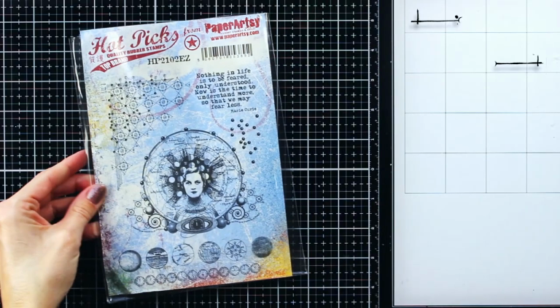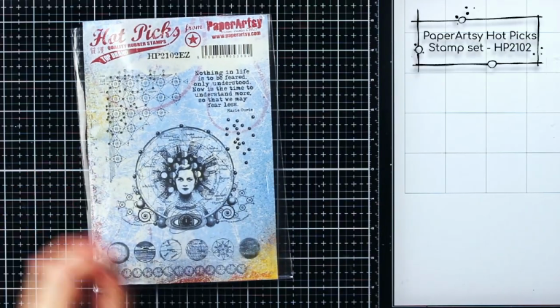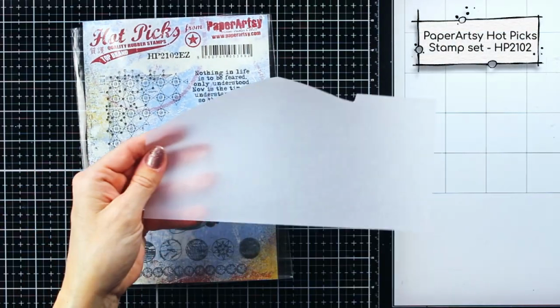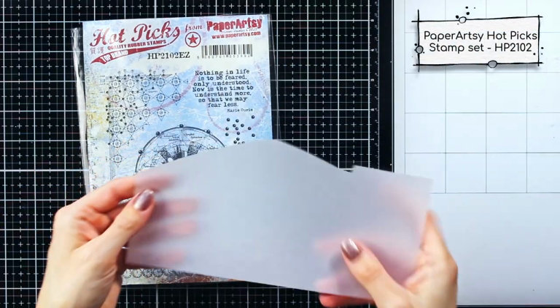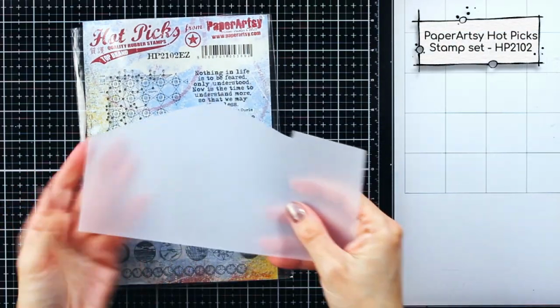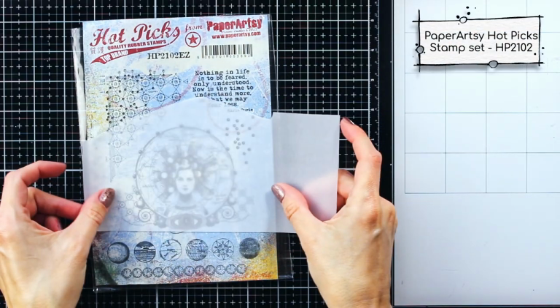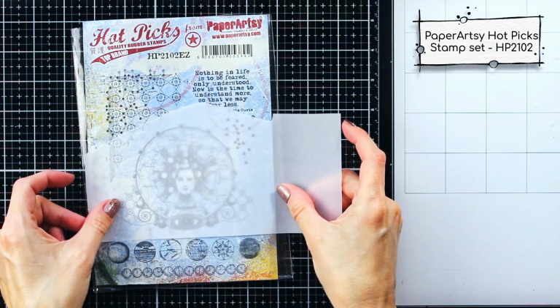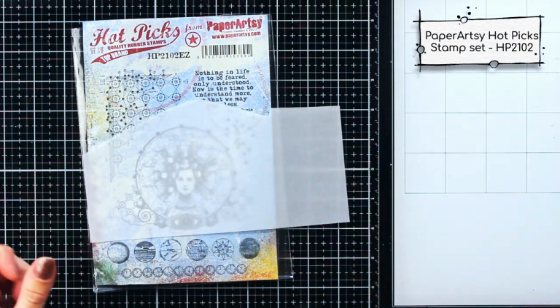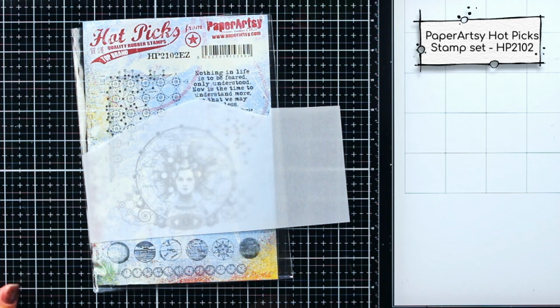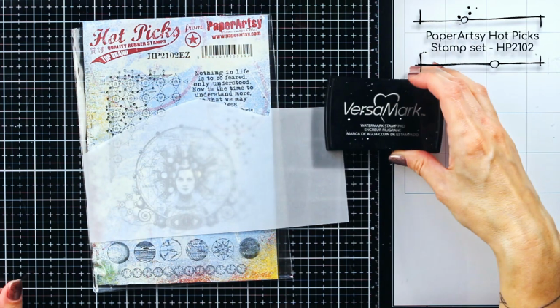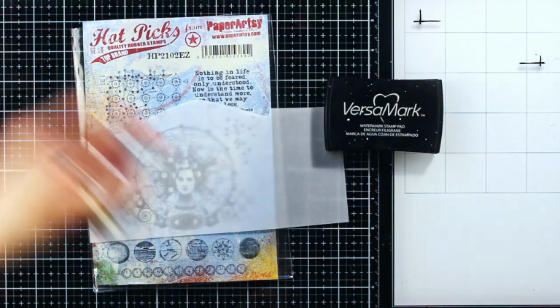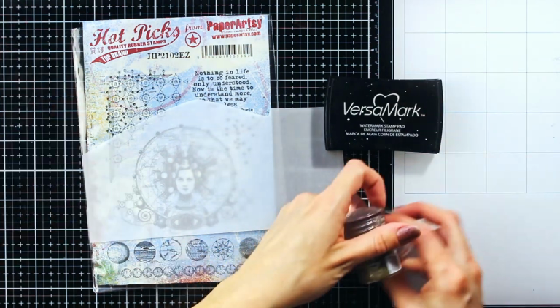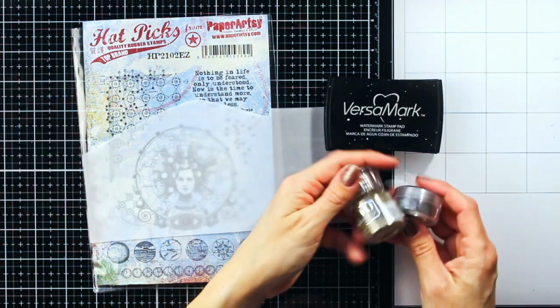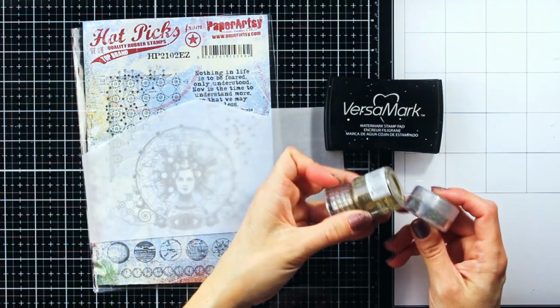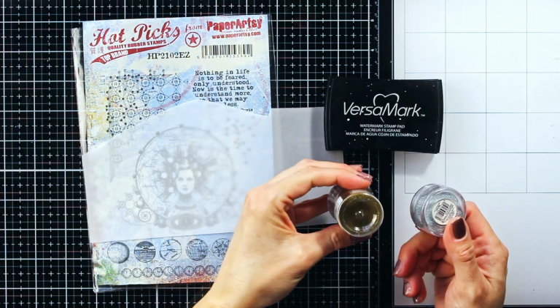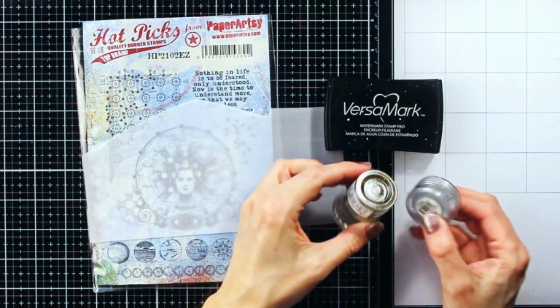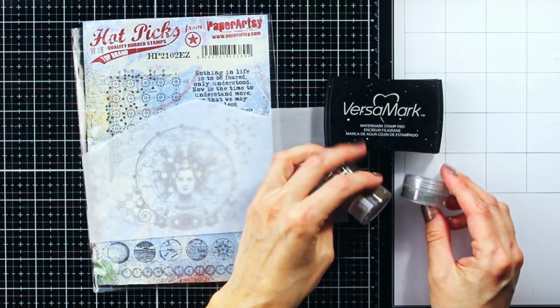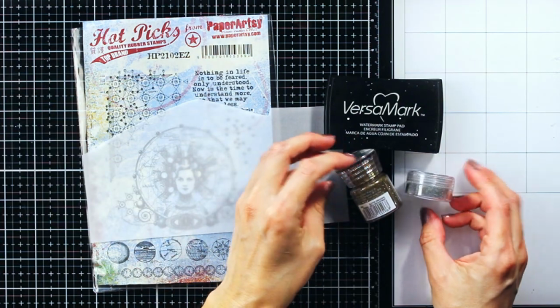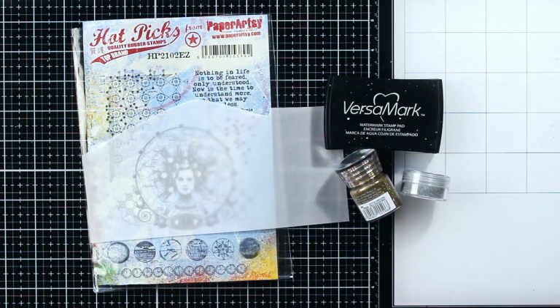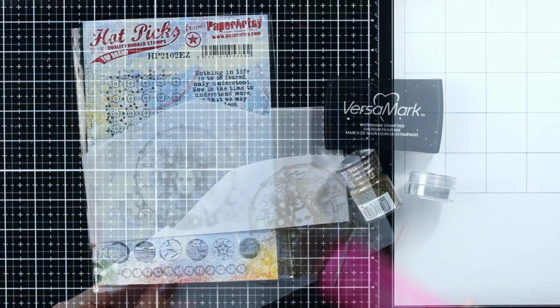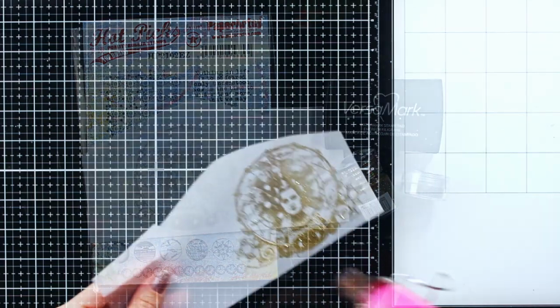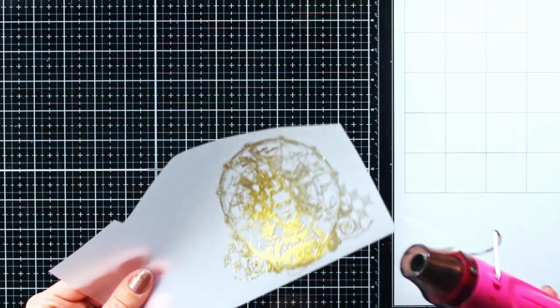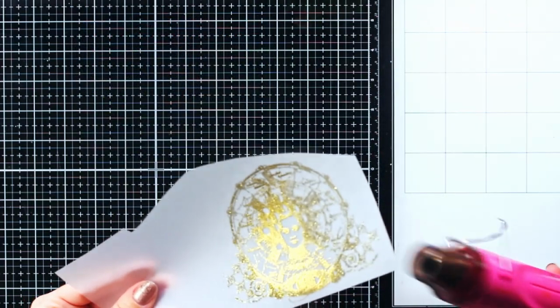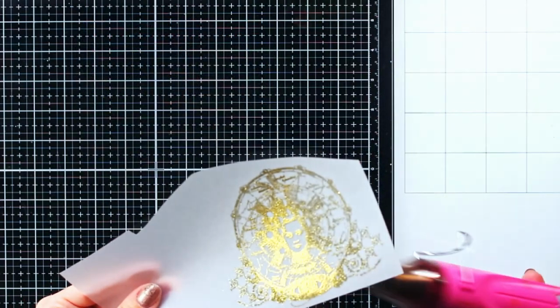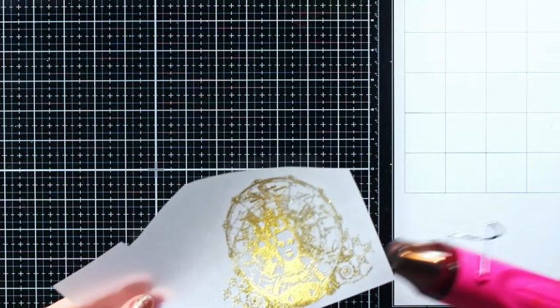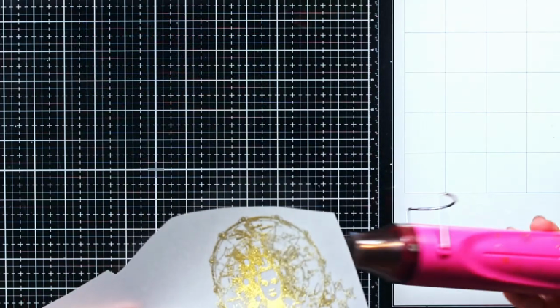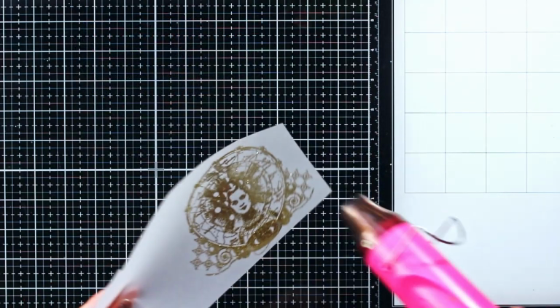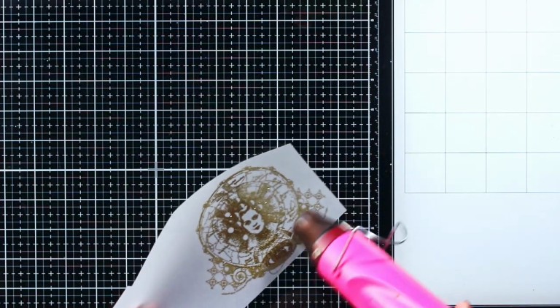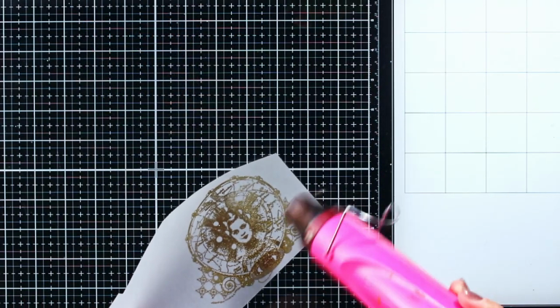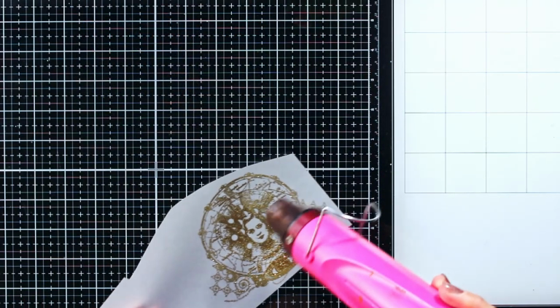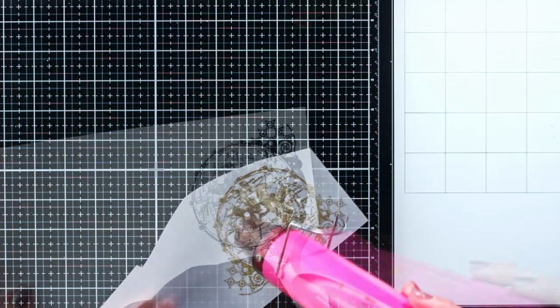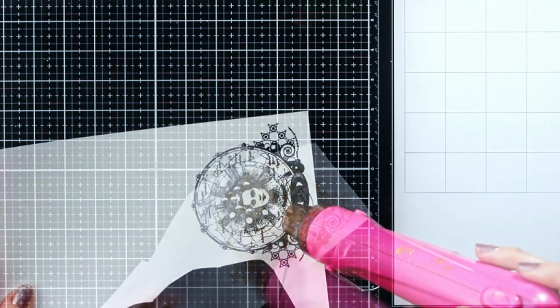The inspiration for the whole project came from the Paper Artsy stamp set from the Hotpix collection, and to be able to decide on the size of my substrate, I decided first to prepare my focal image.